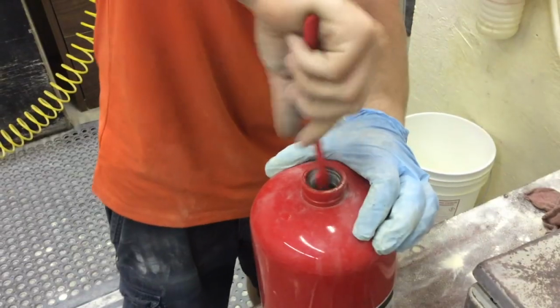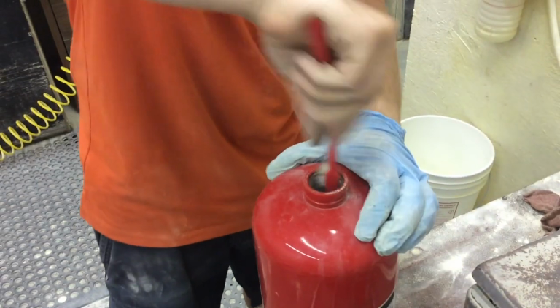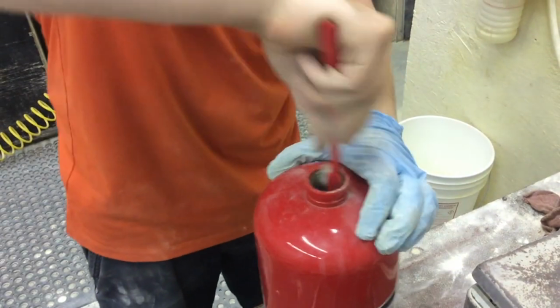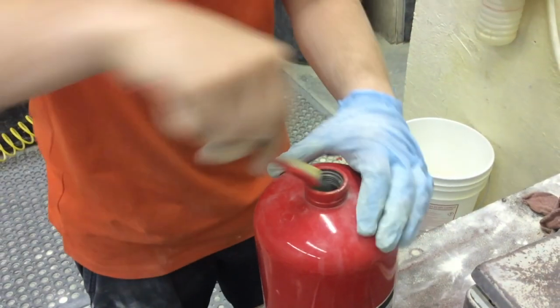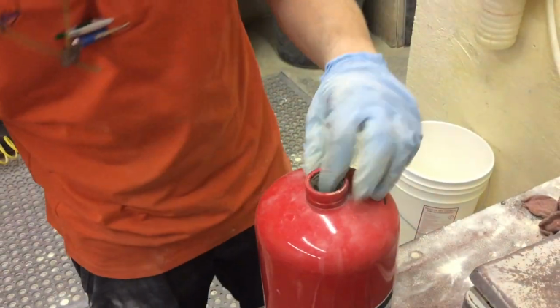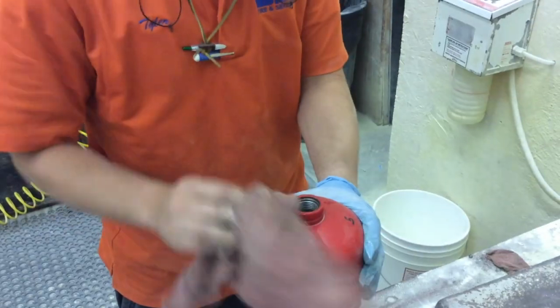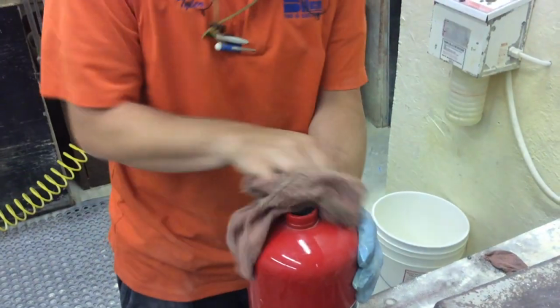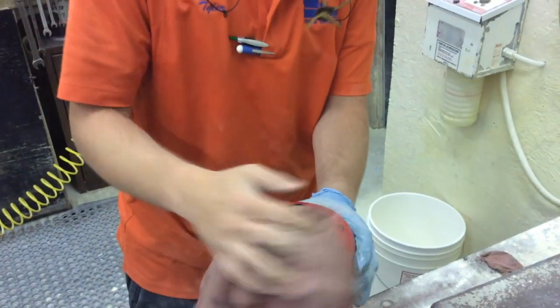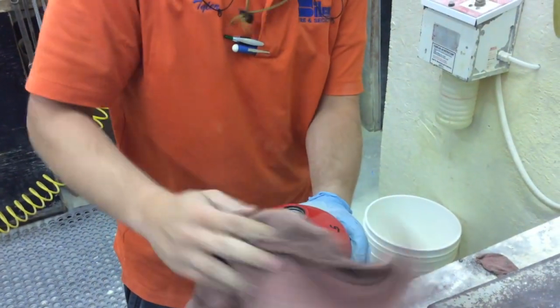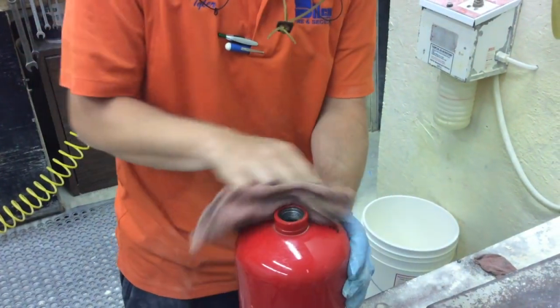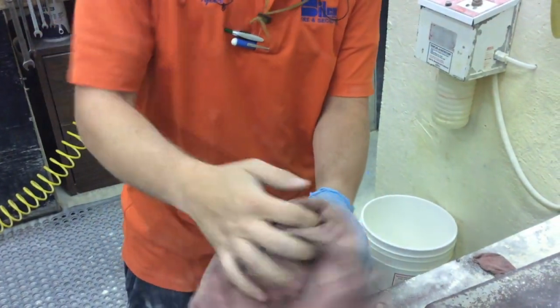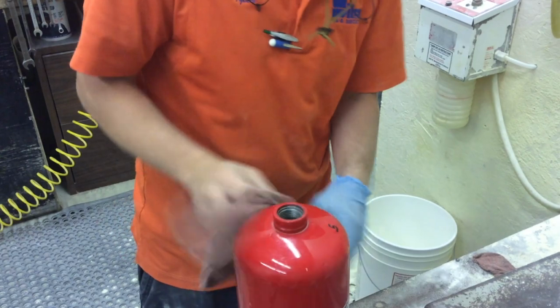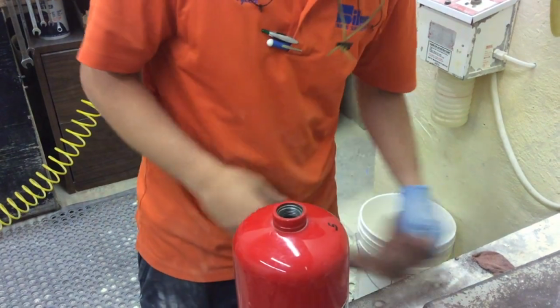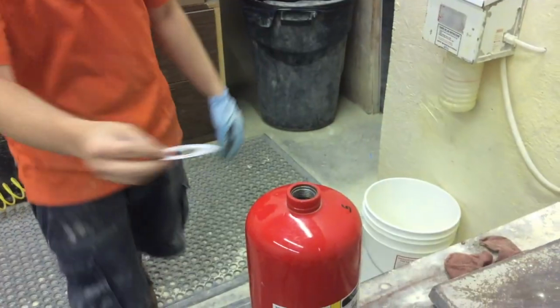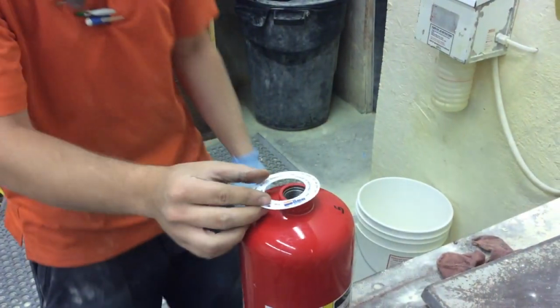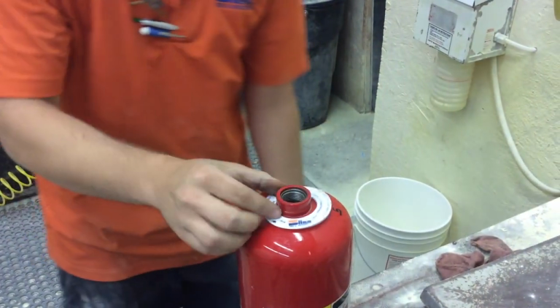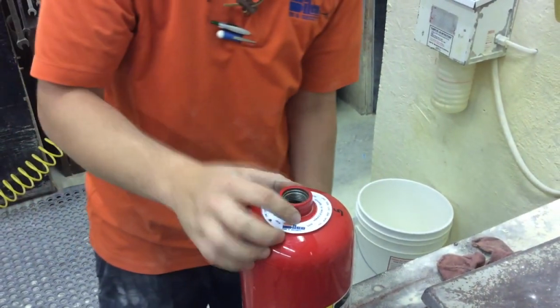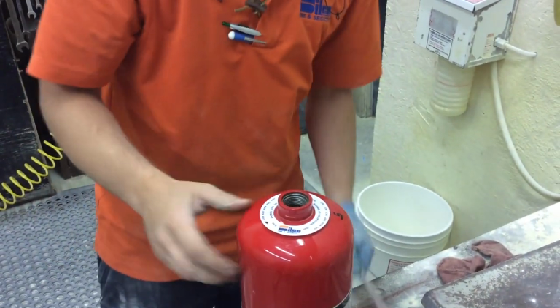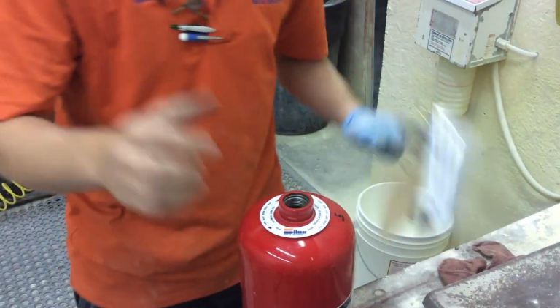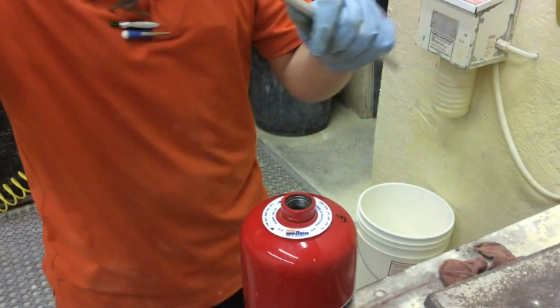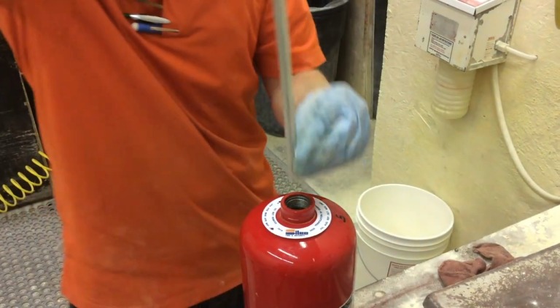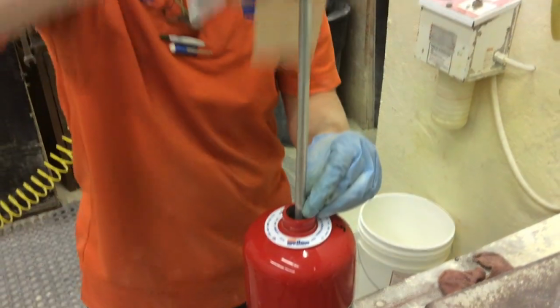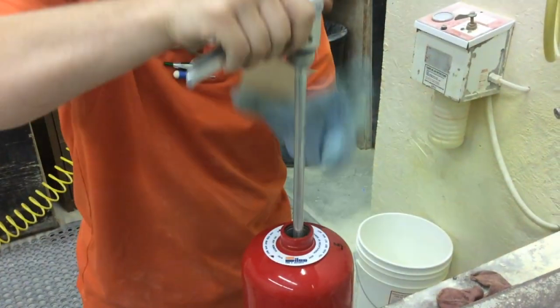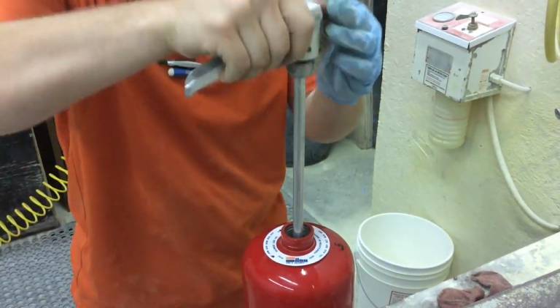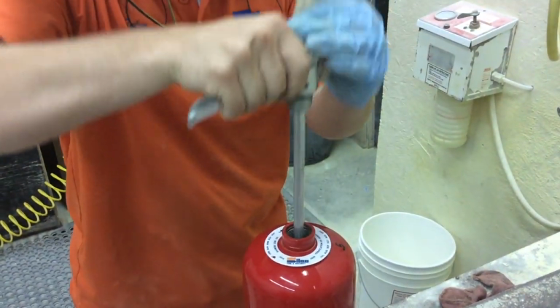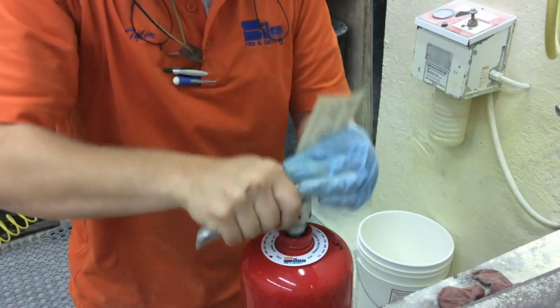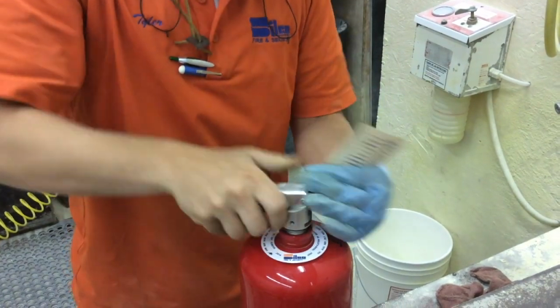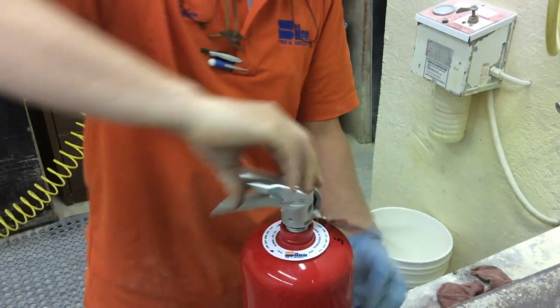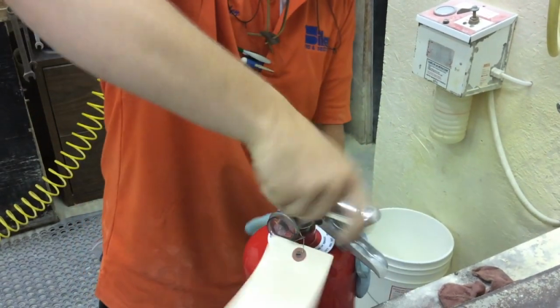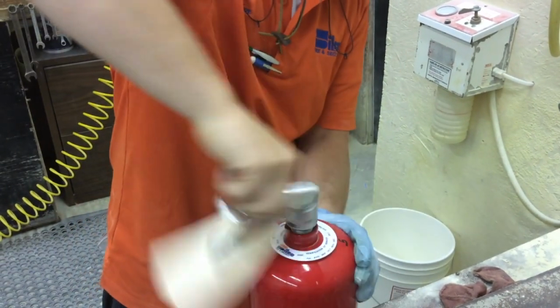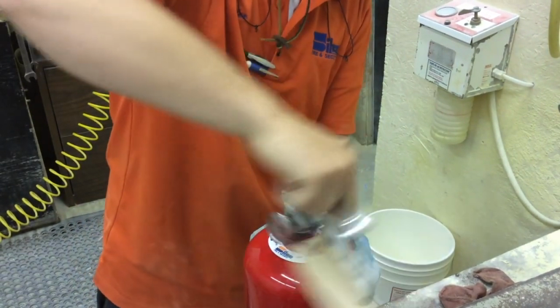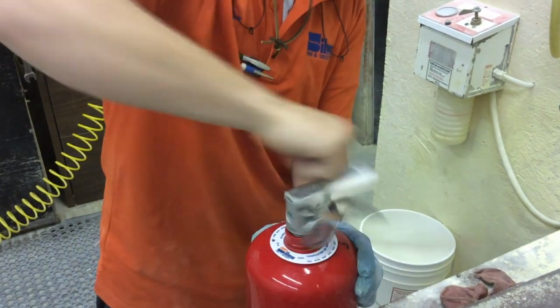The neck threads on the cylinder are cleaned and the cylinder is wiped down. The technician puts a verification collar around the neck before reinstalling the valve to show that the unit was properly inspected.